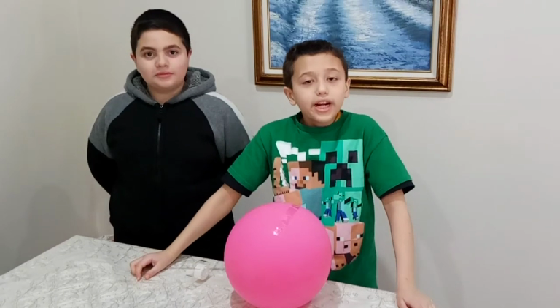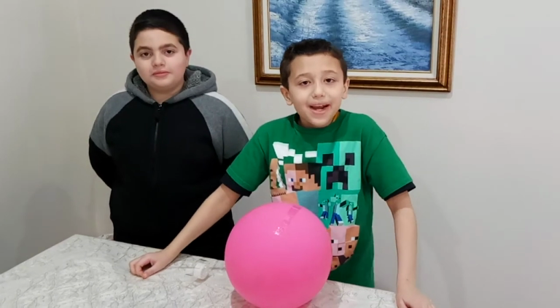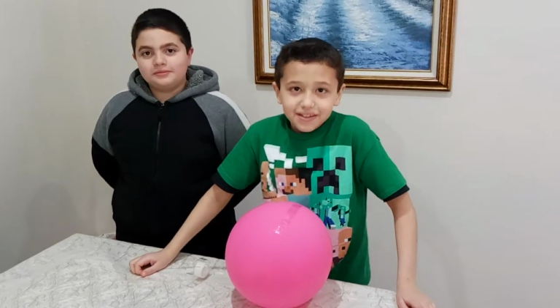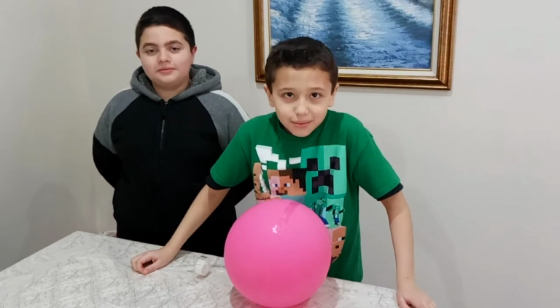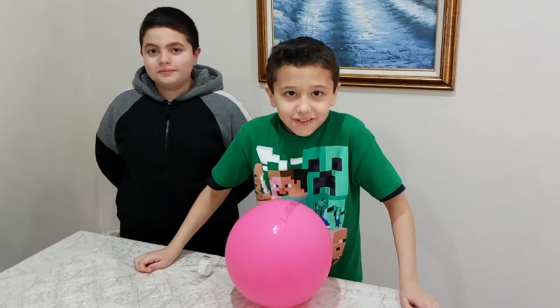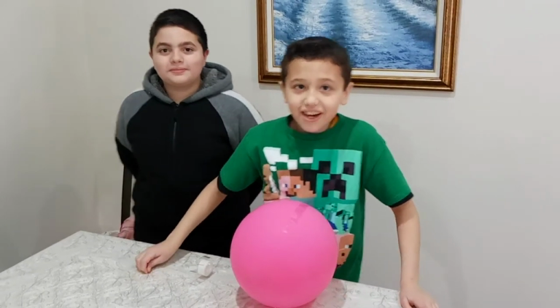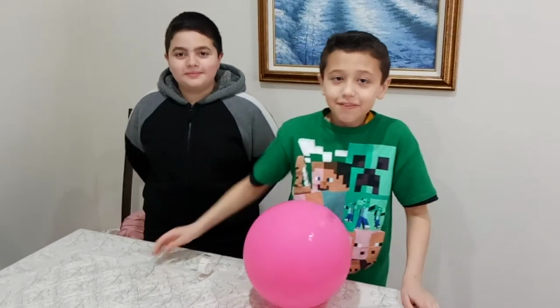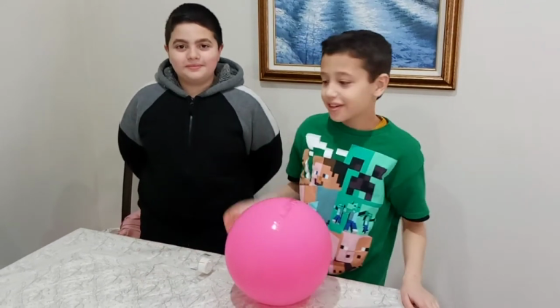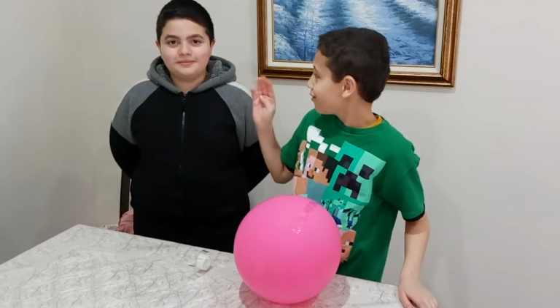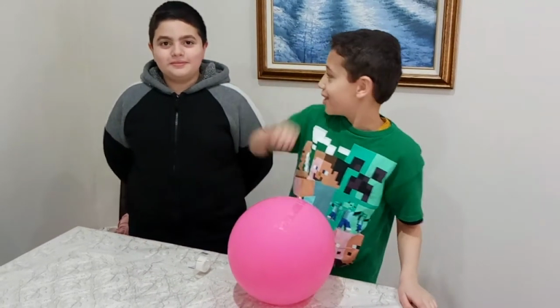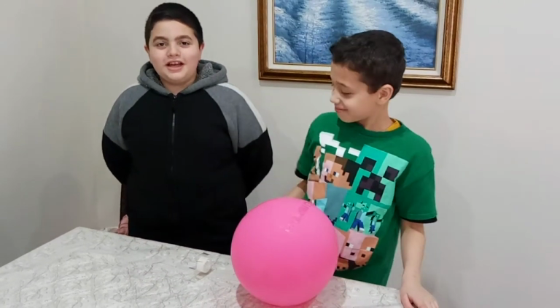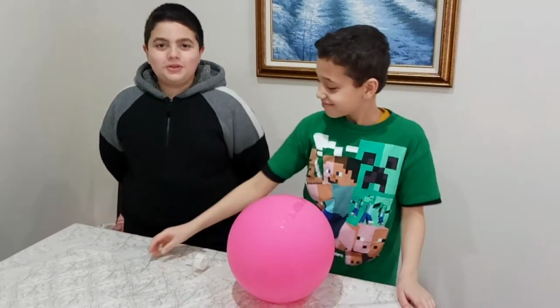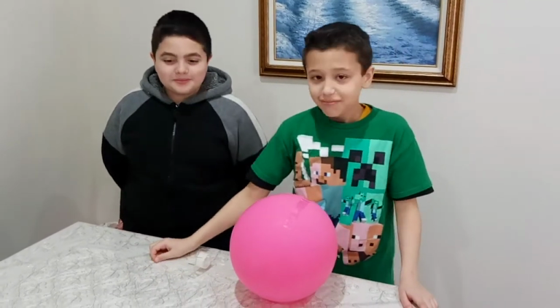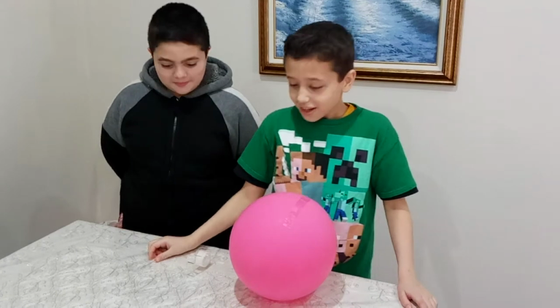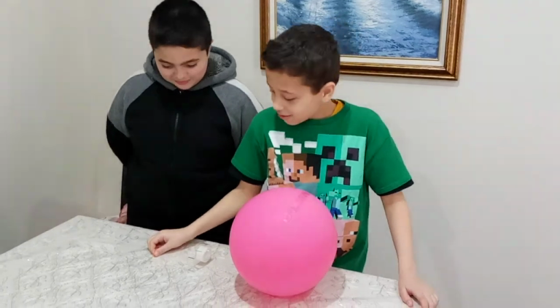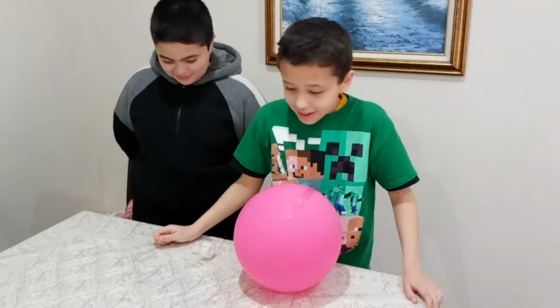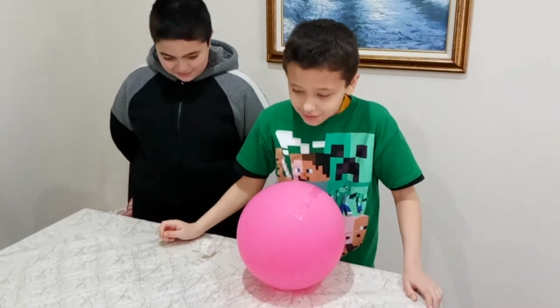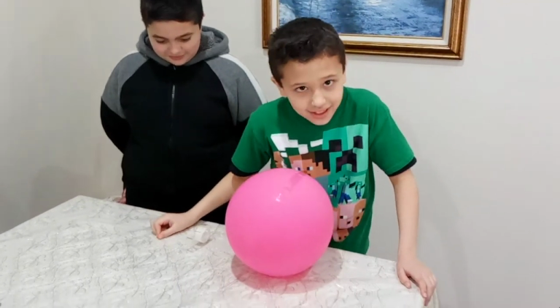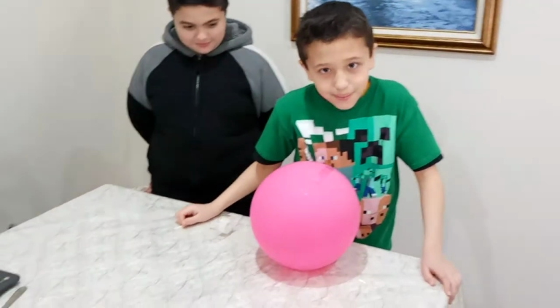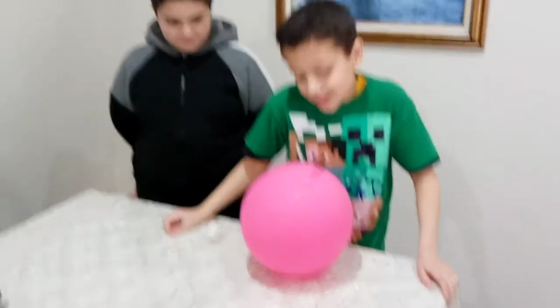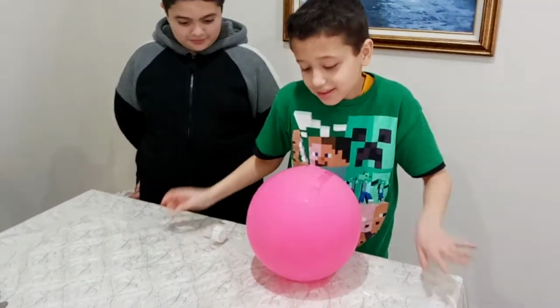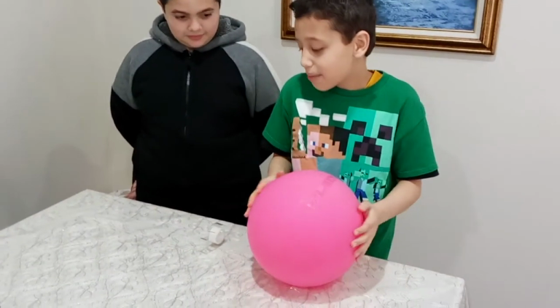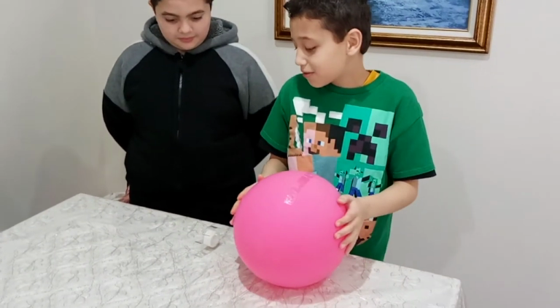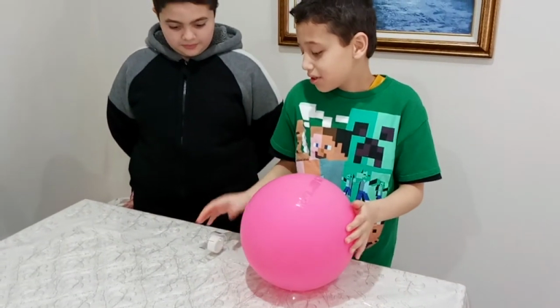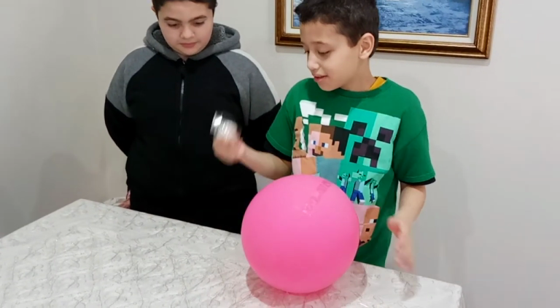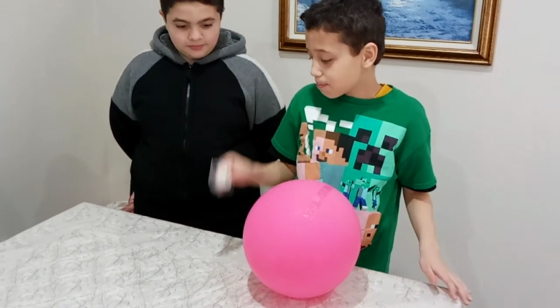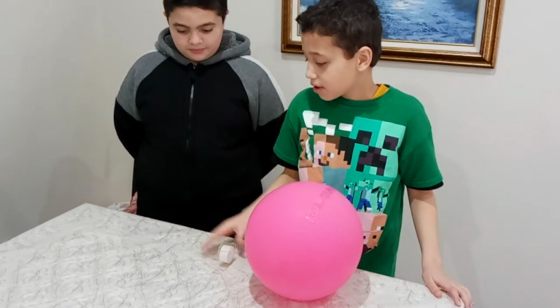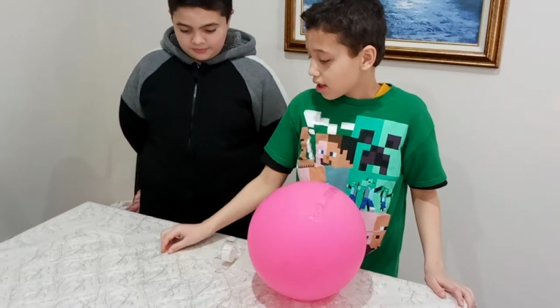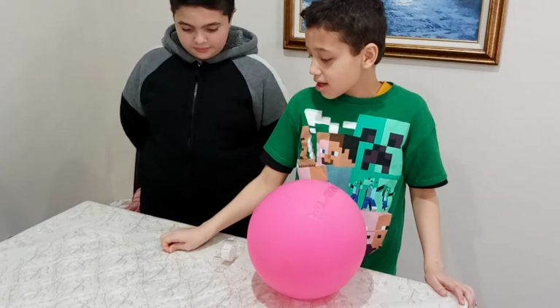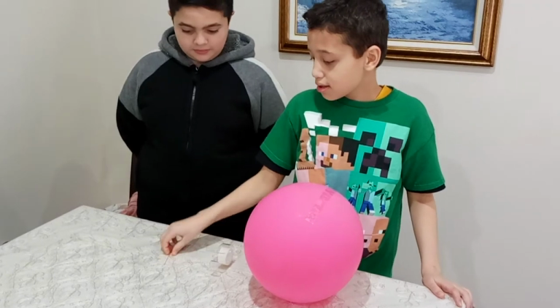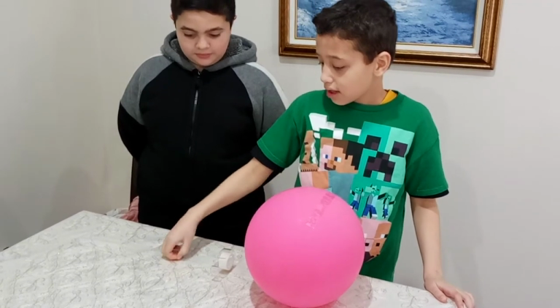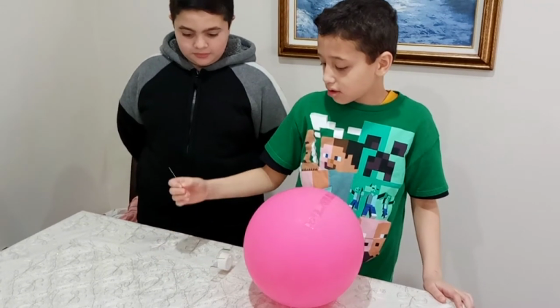We're back in another experiment. Today I have my cousin with me. Hello! And all I need for this experiment is a balloon, tape and a needle.